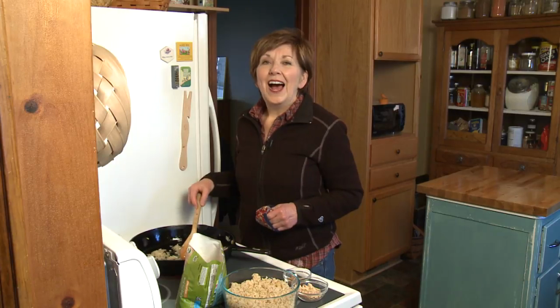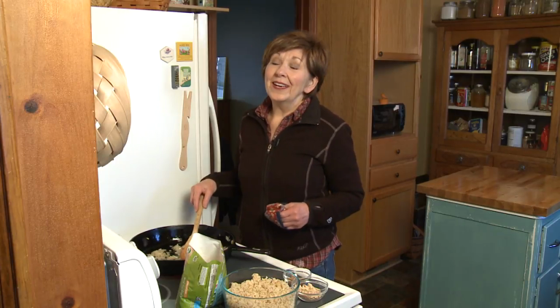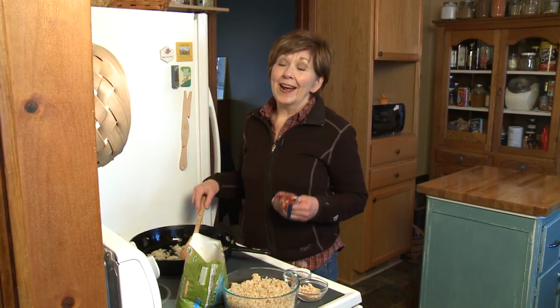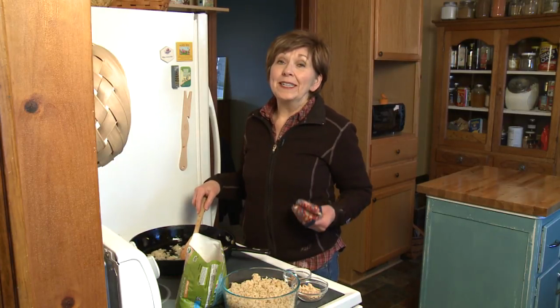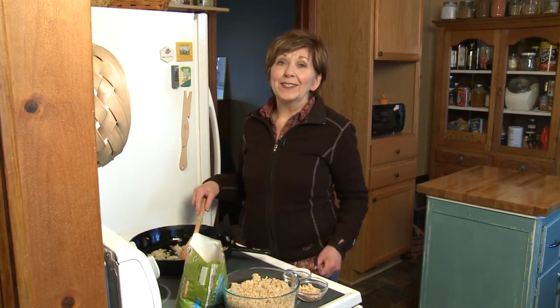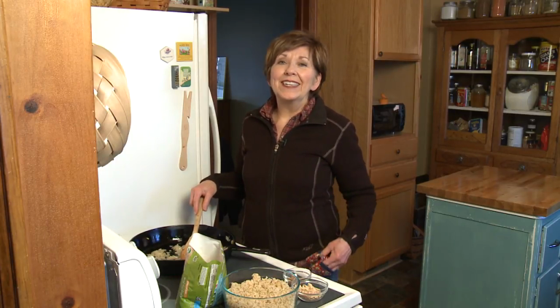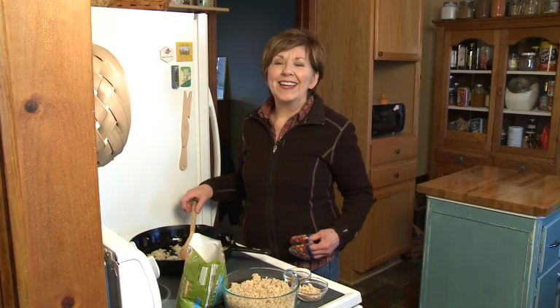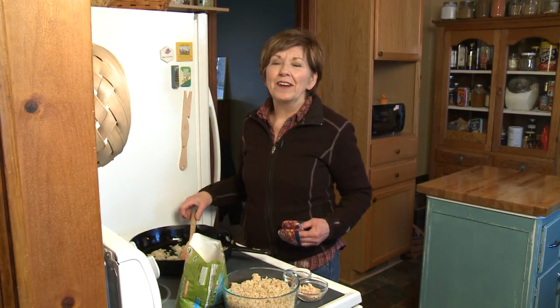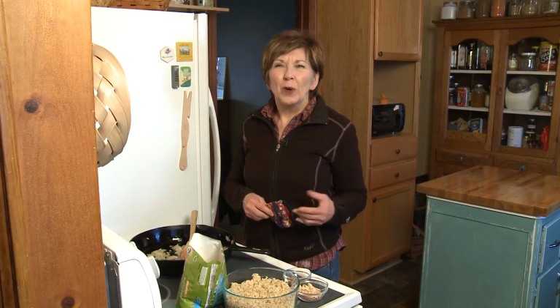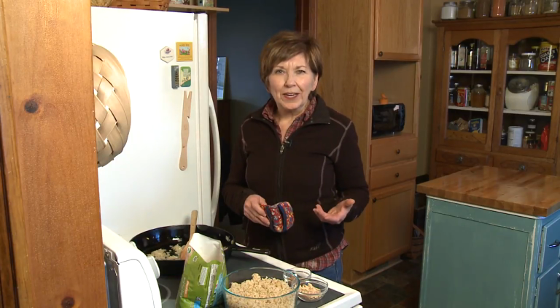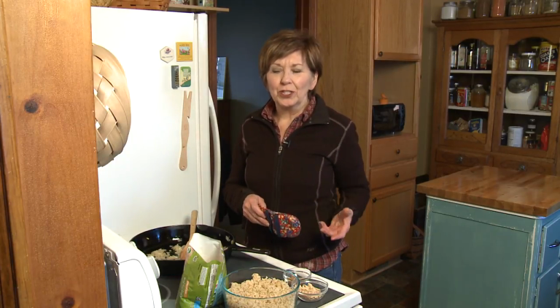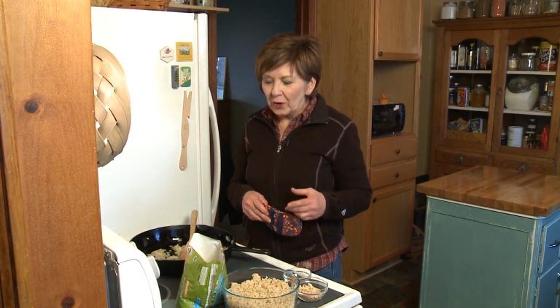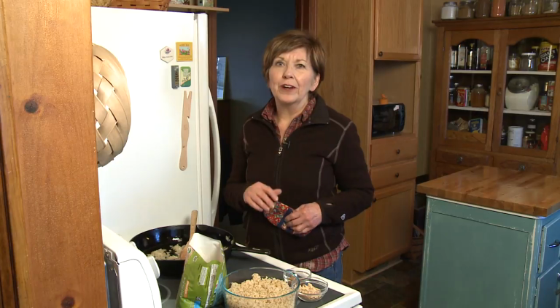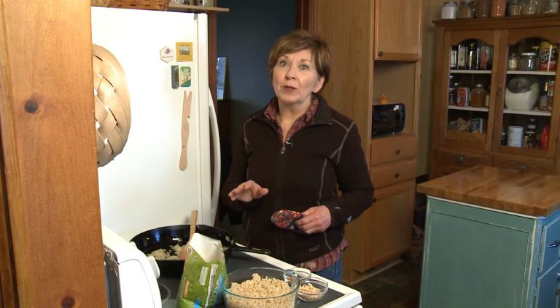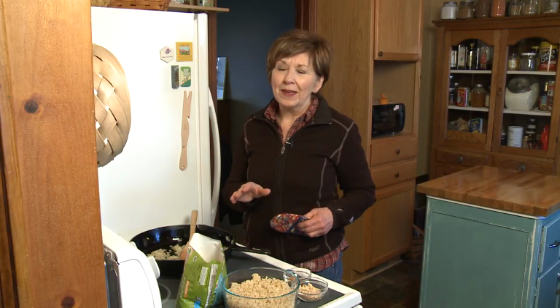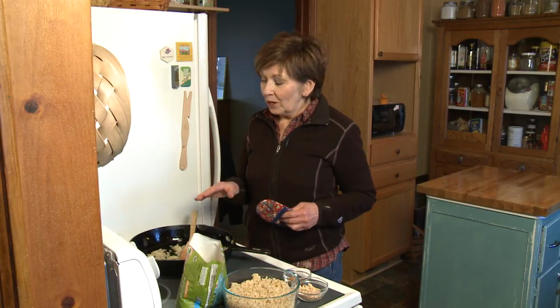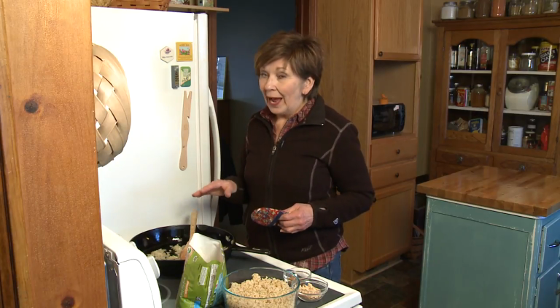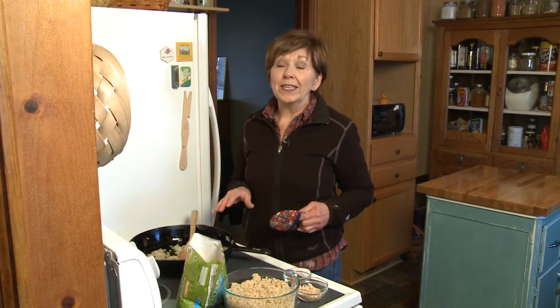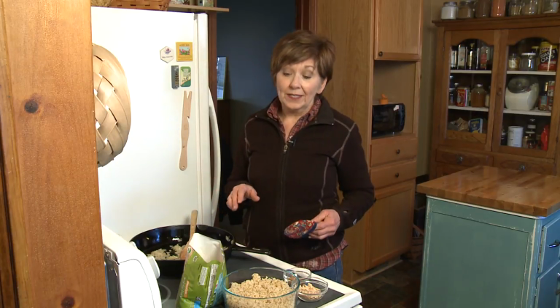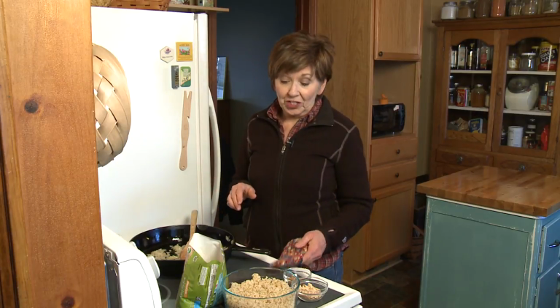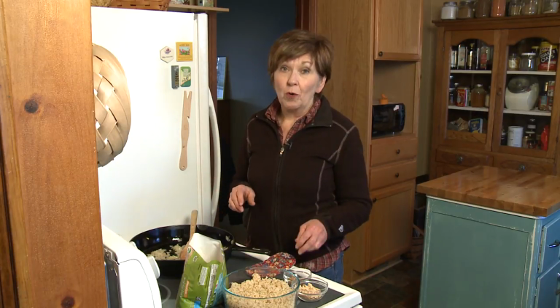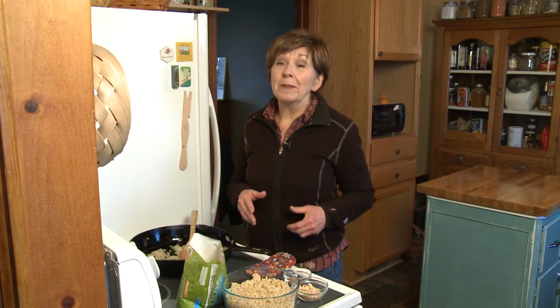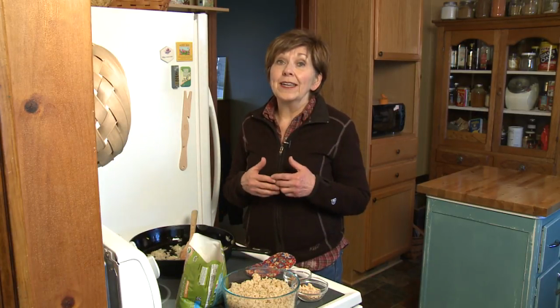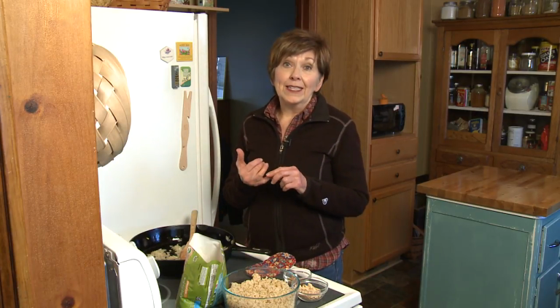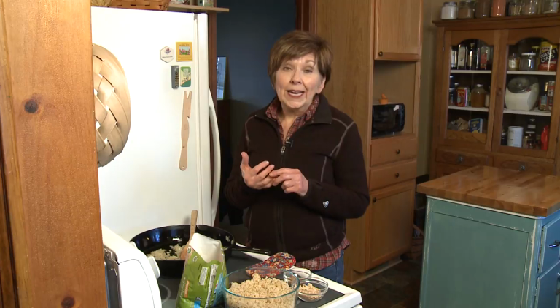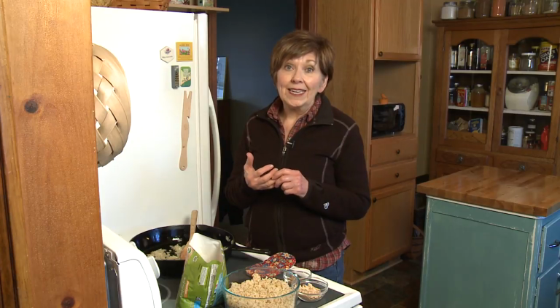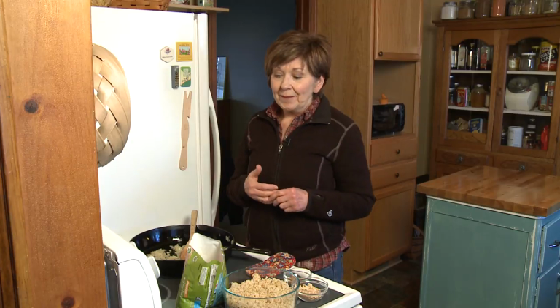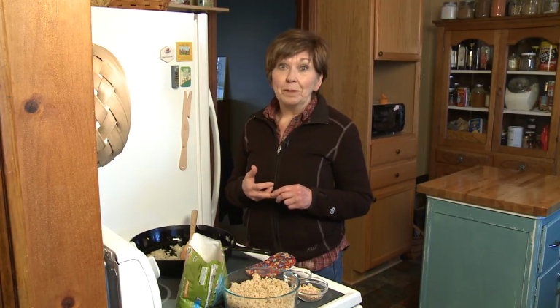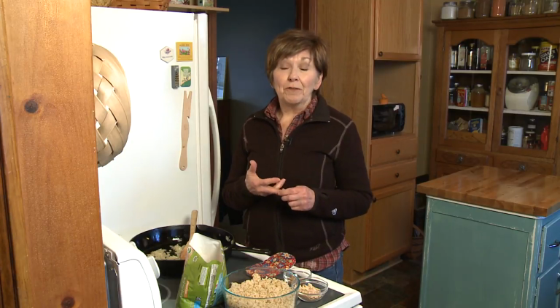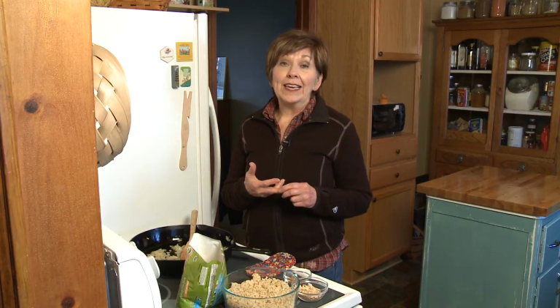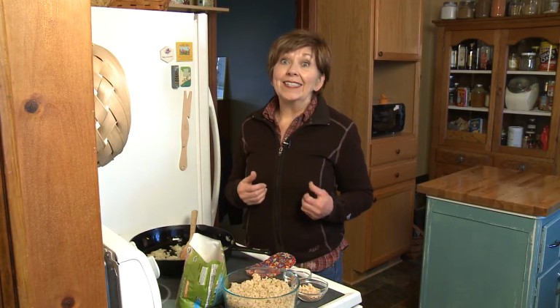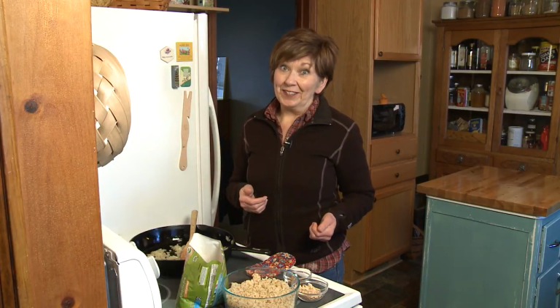On a weeknight, after a busy day, it's really nice to have a quick meal that you can just throw together in no time. So I'm going to give you a suggestion for a meal that is quick and easy, it's budget-friendly, and it's delicious.